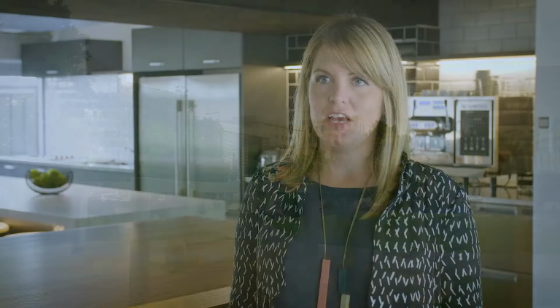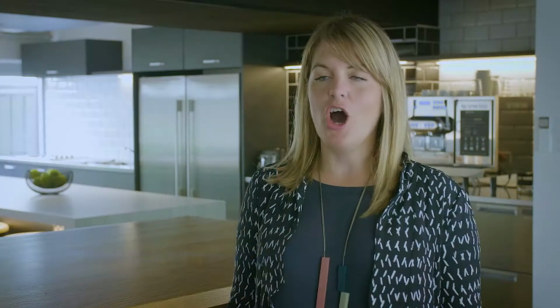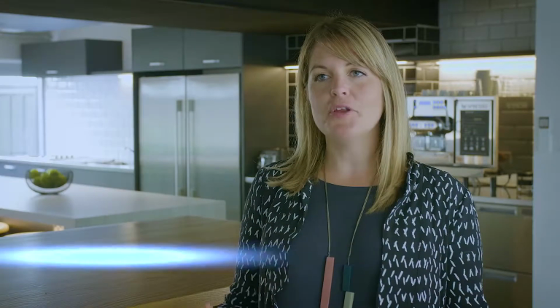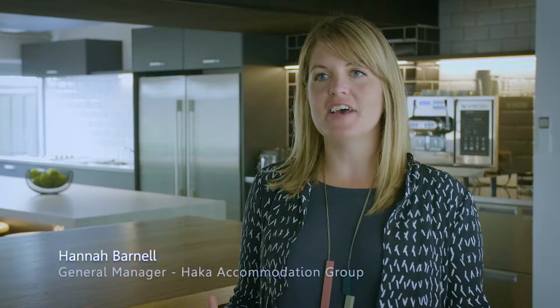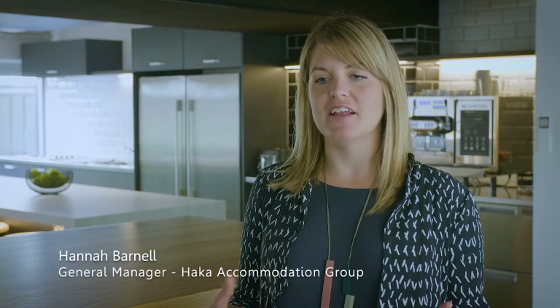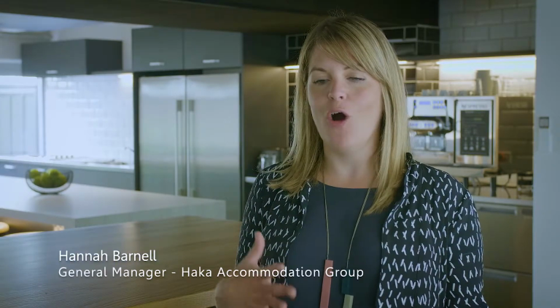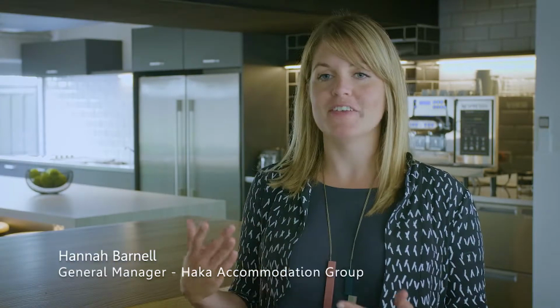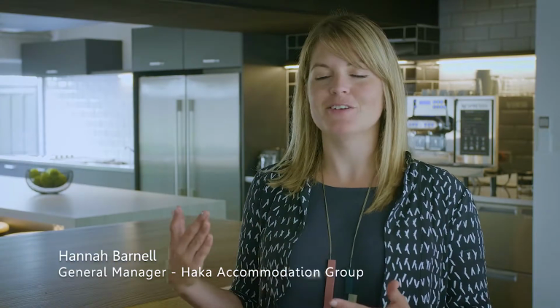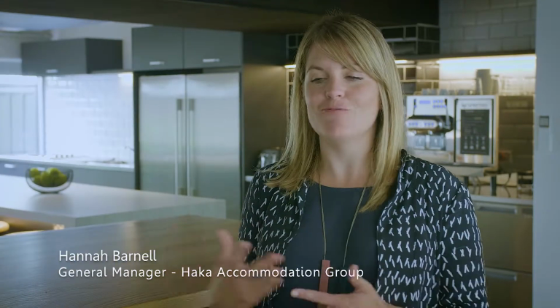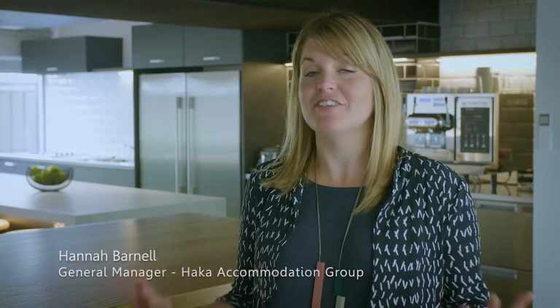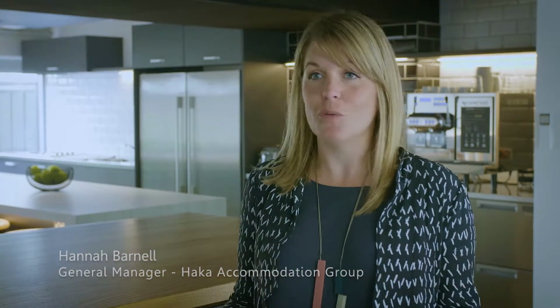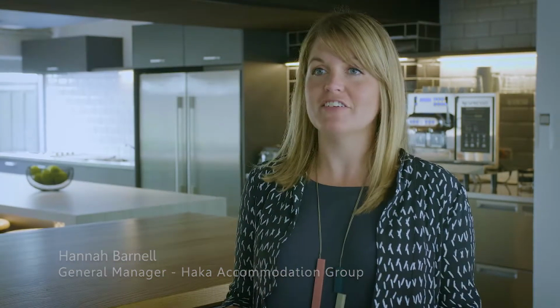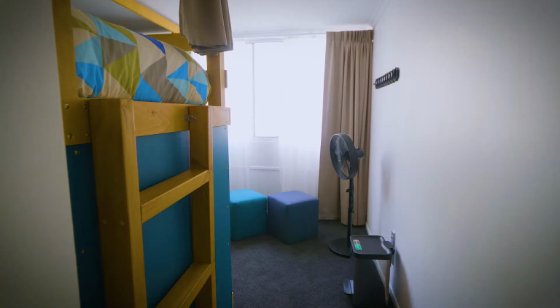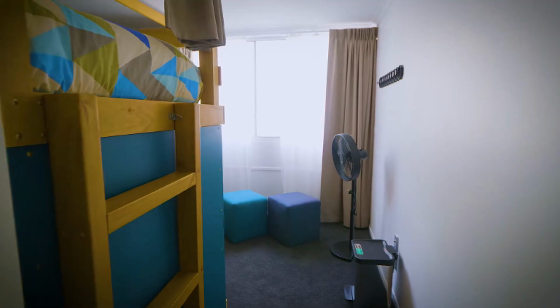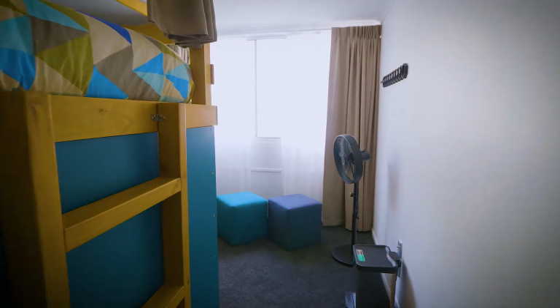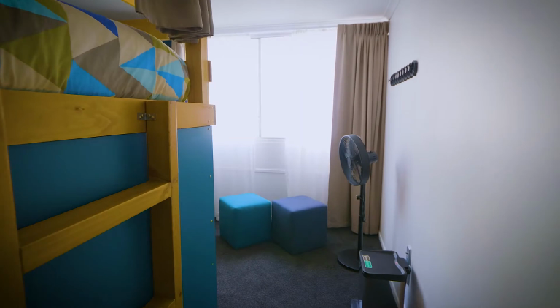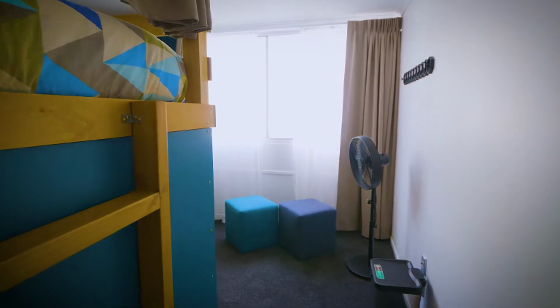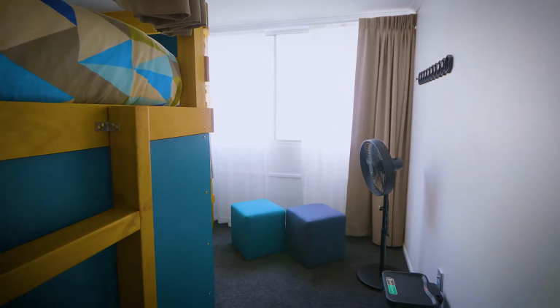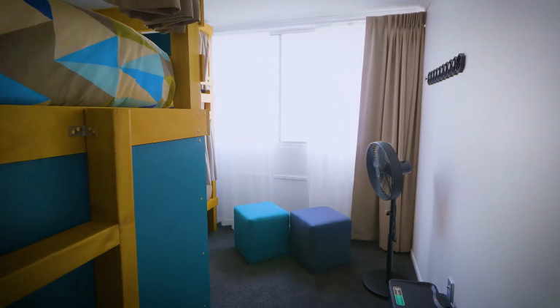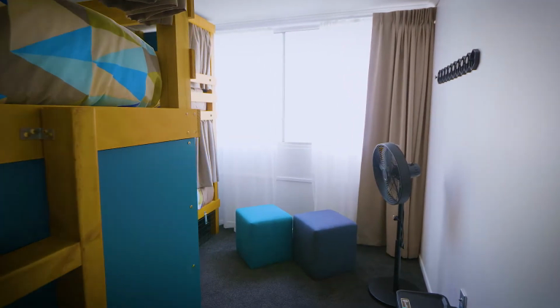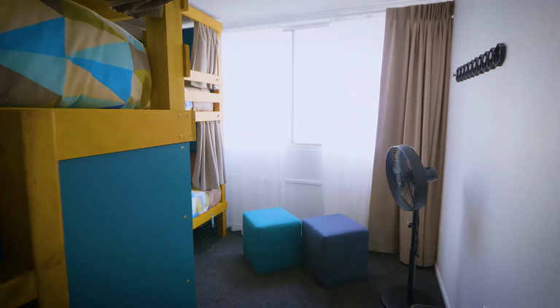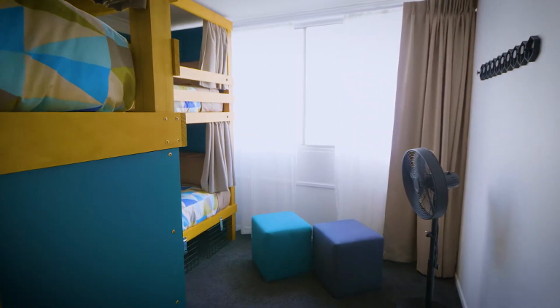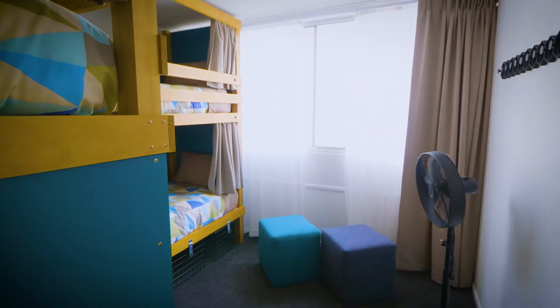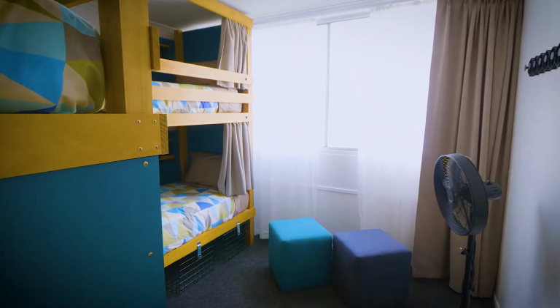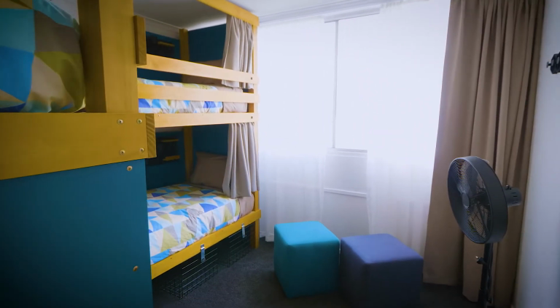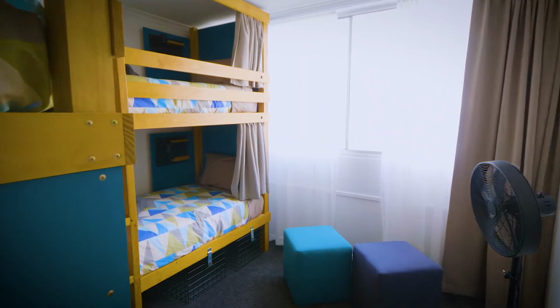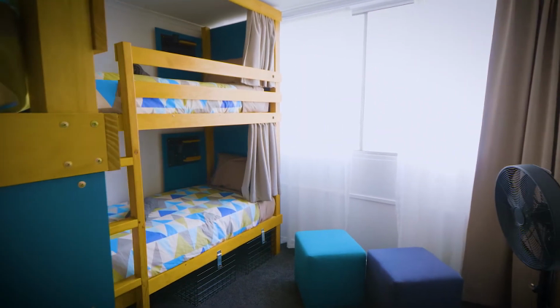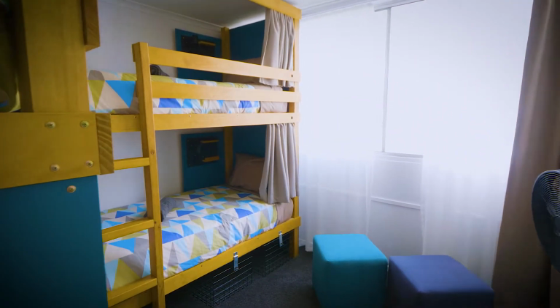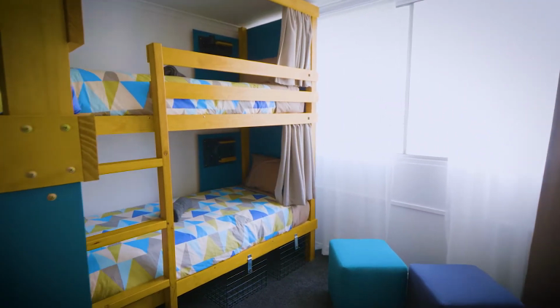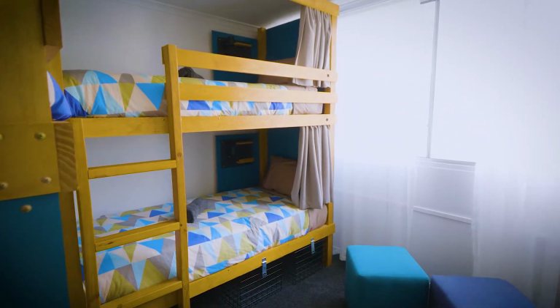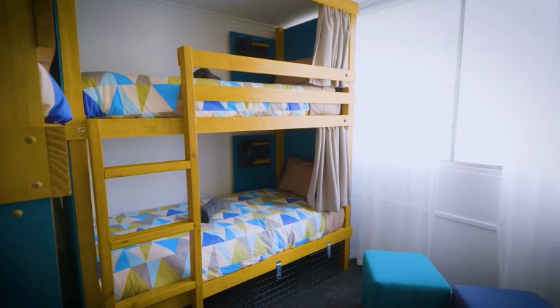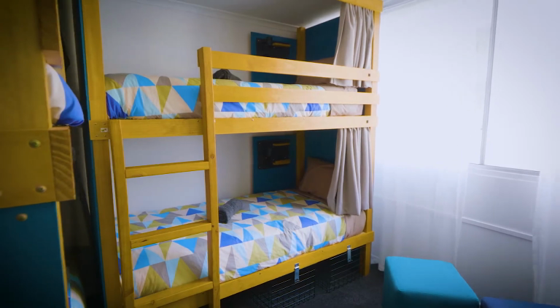Our hybrid hotel offers a range of accommodation, and the thing we're most proud of is offering a hotel quality bunk room. This is a real feature of Fahaka.